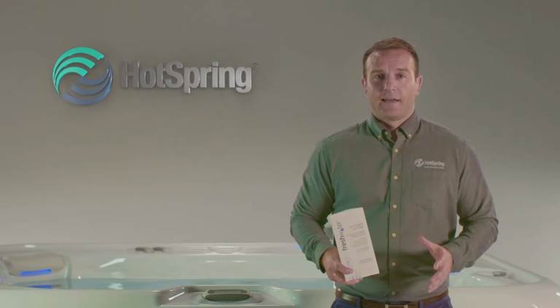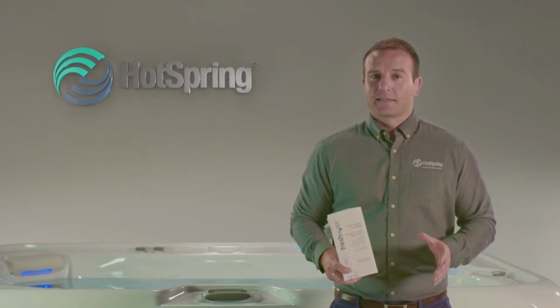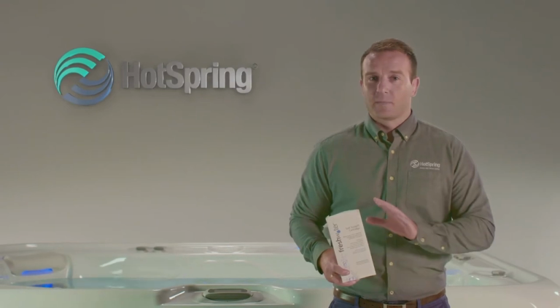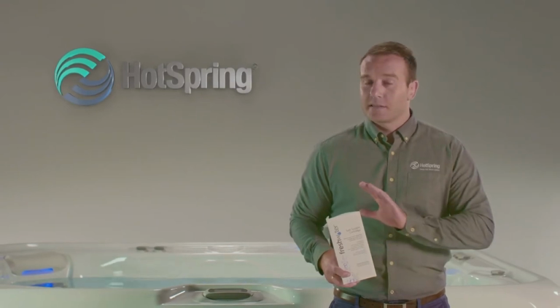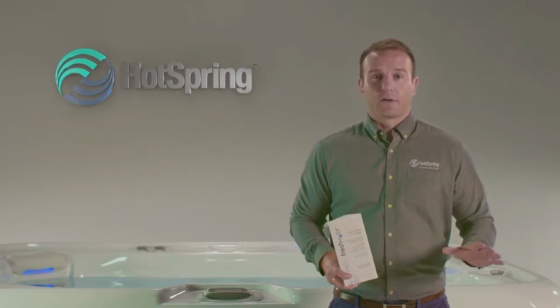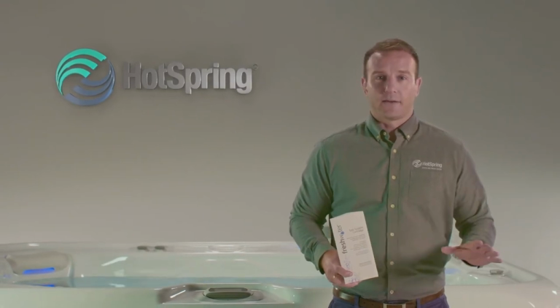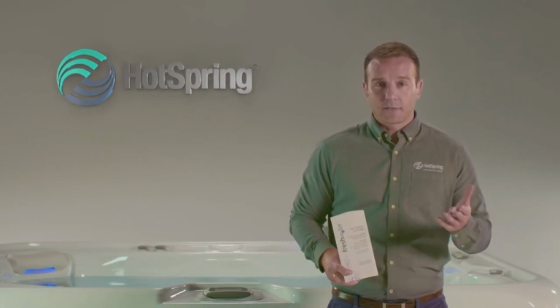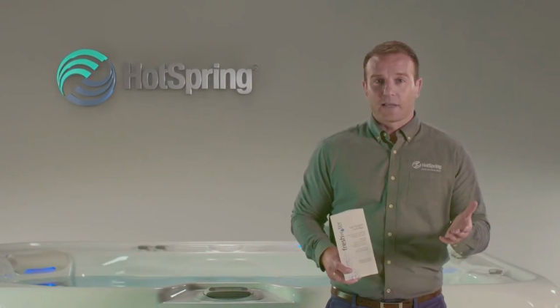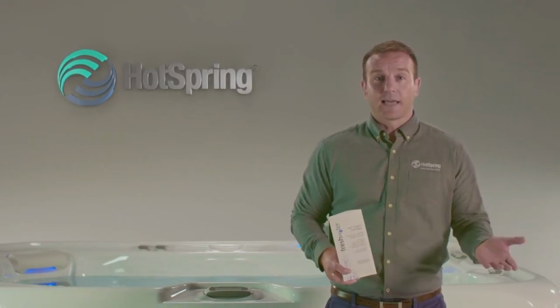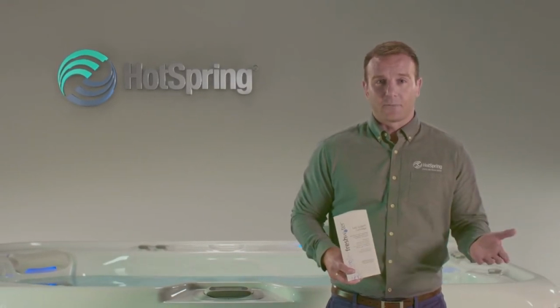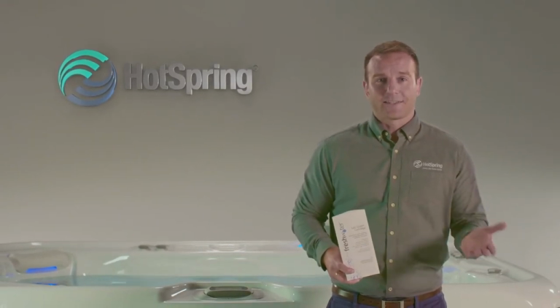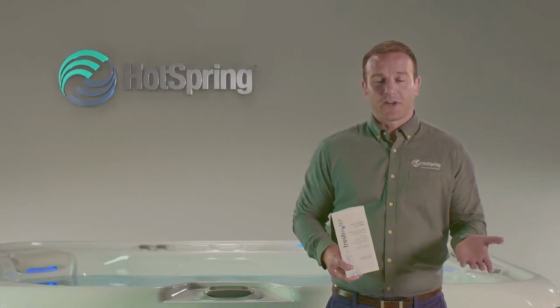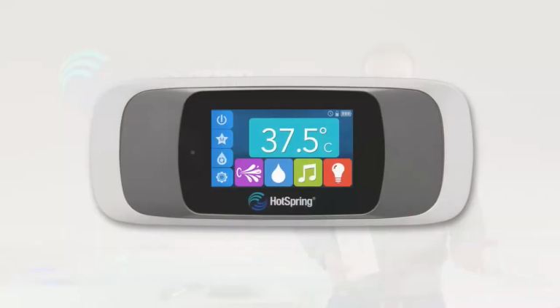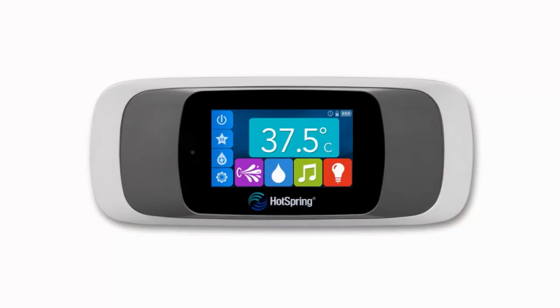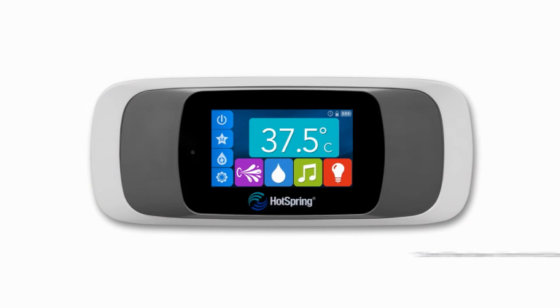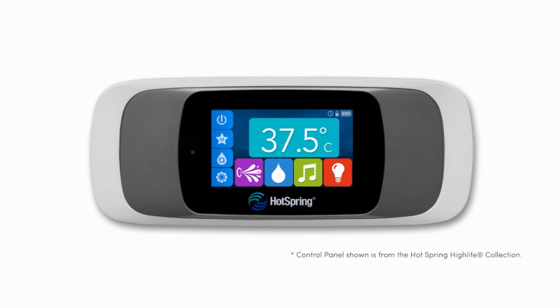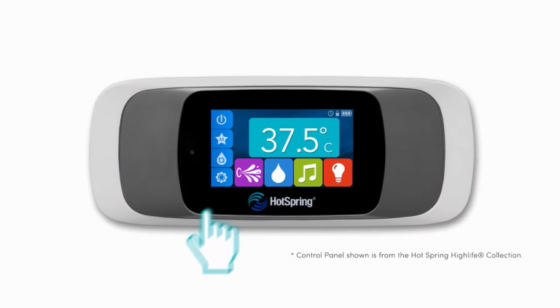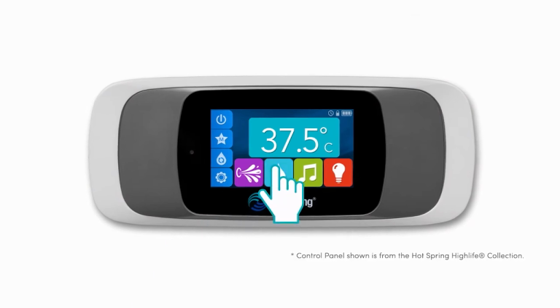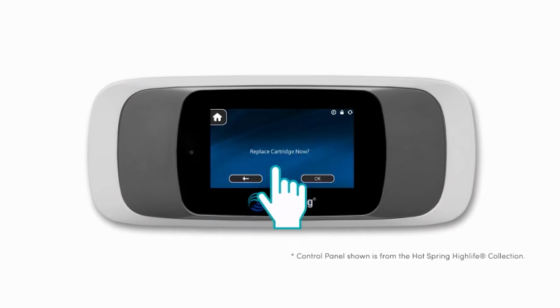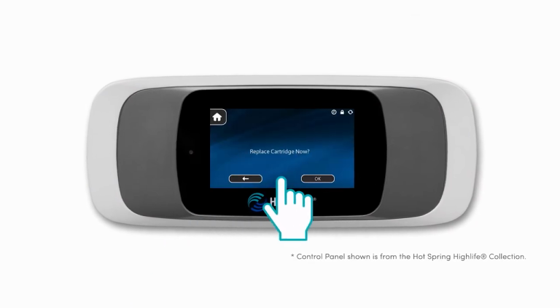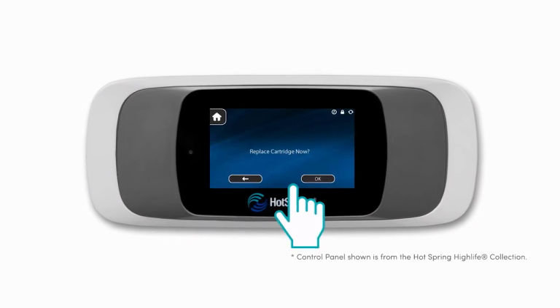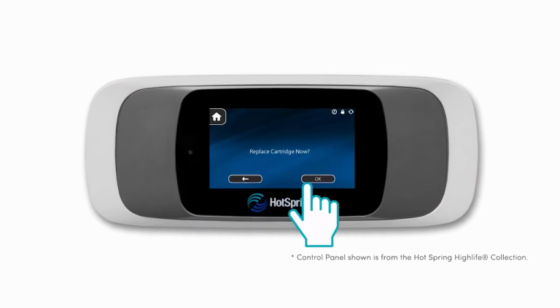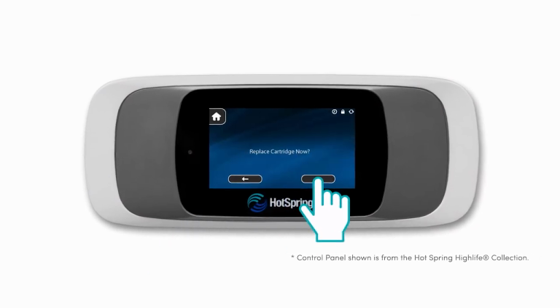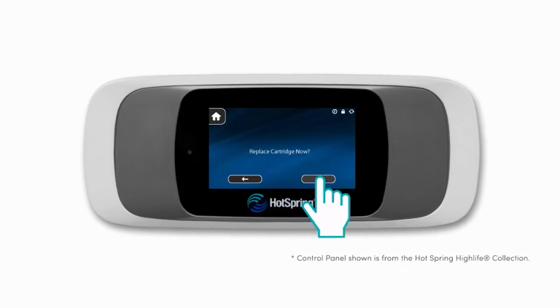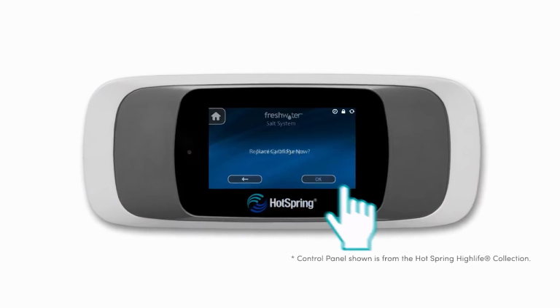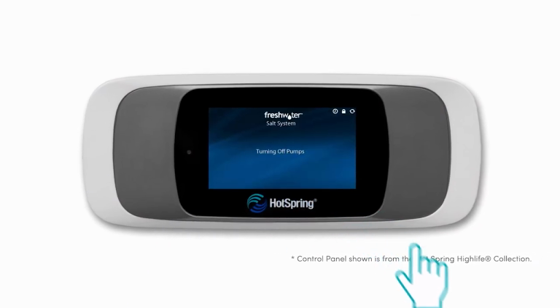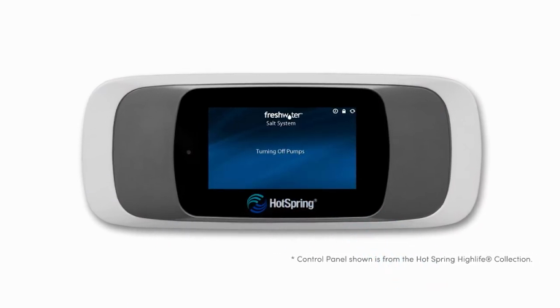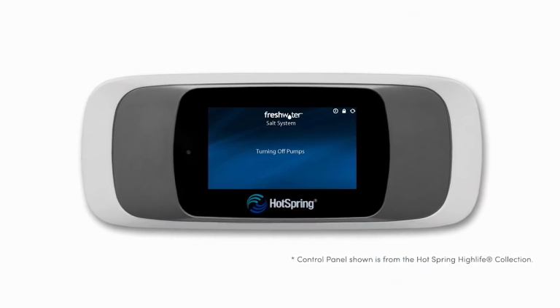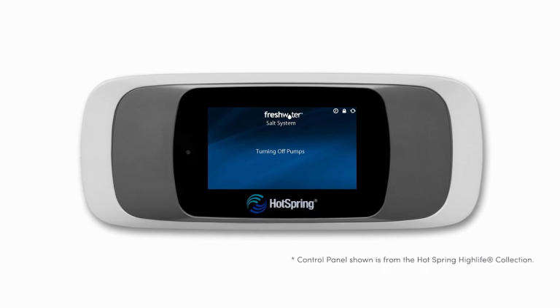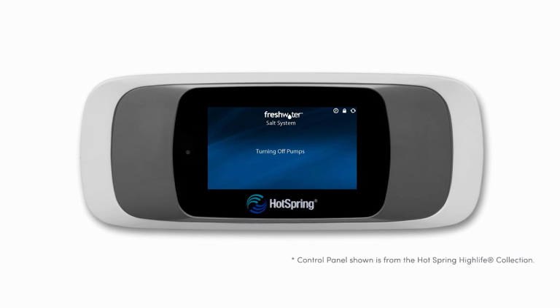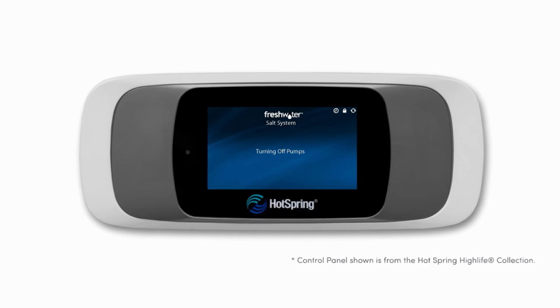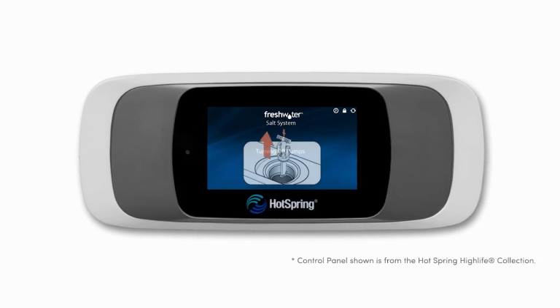The system is so clever your spa will even tell you when it's time to change your cartridge. To replace the Freshwater Salt System cartridge, simply follow the instructions on the control panel to replace the cartridge.